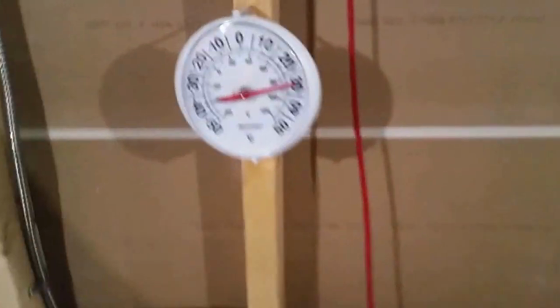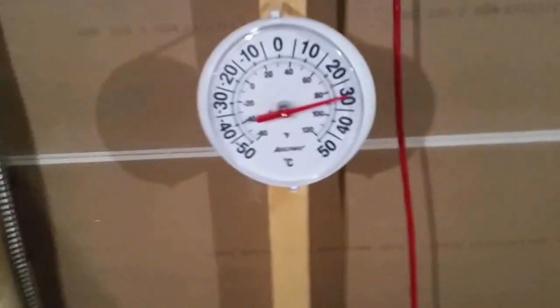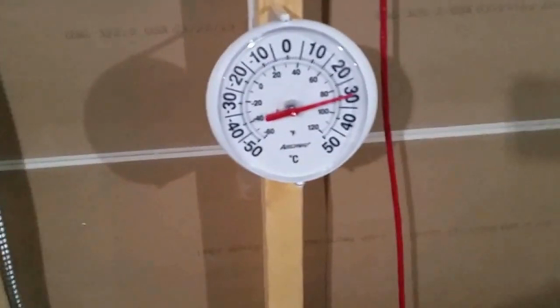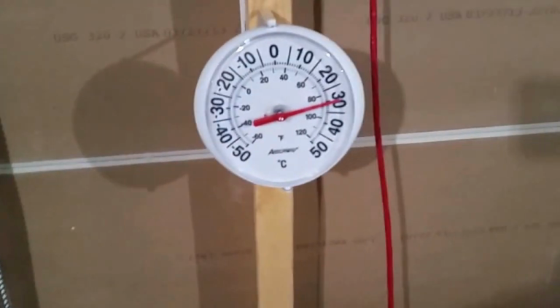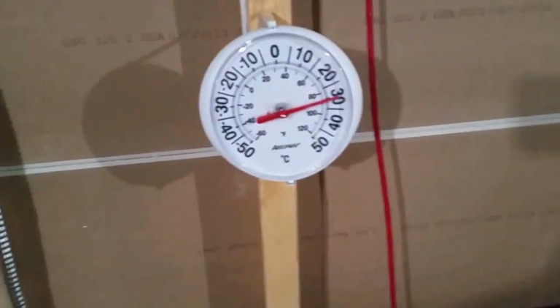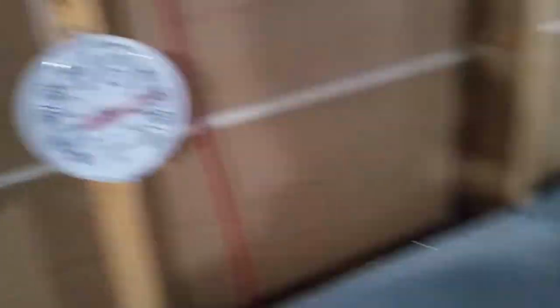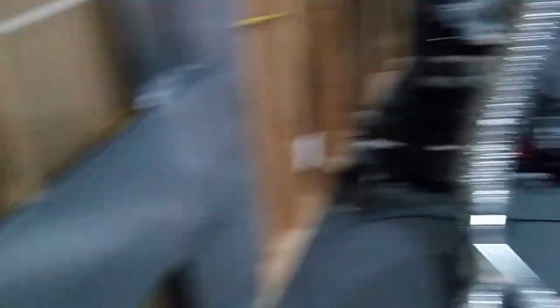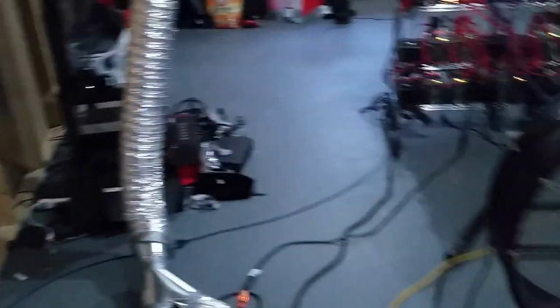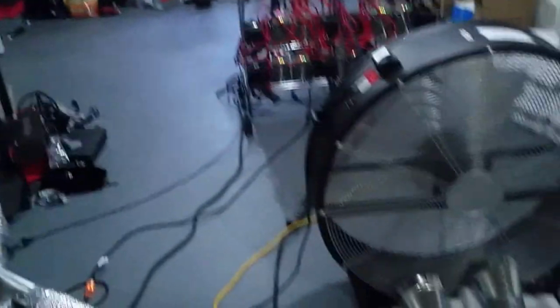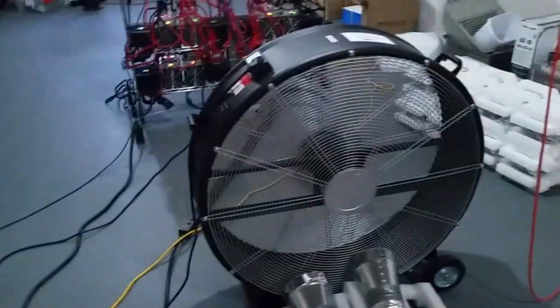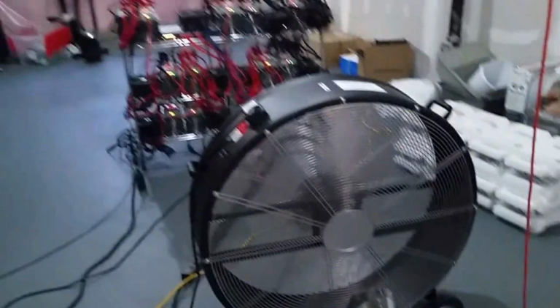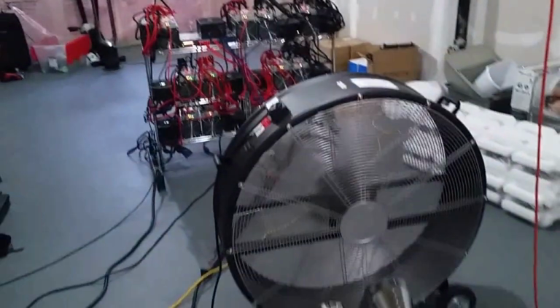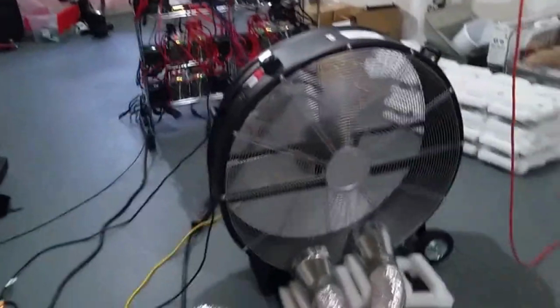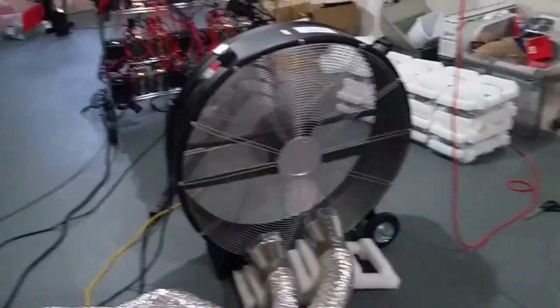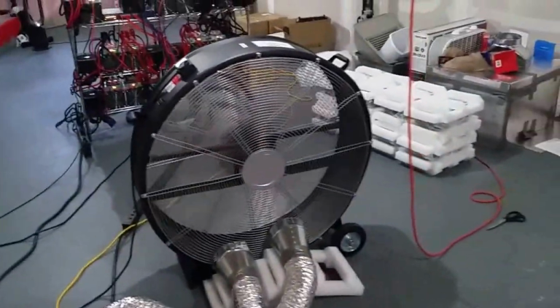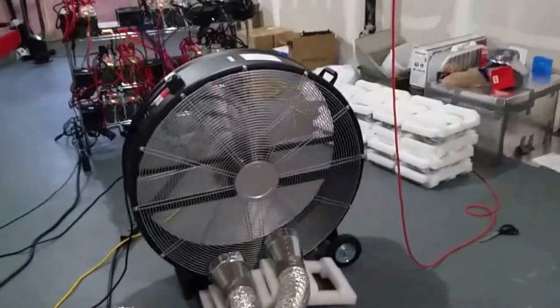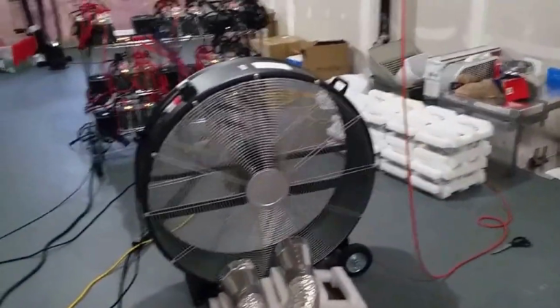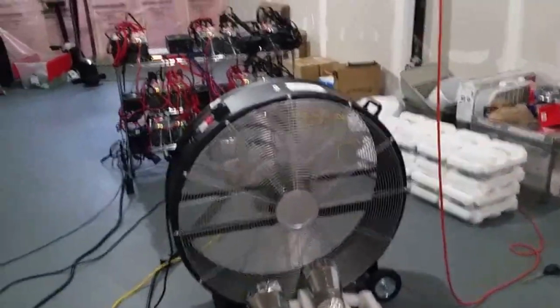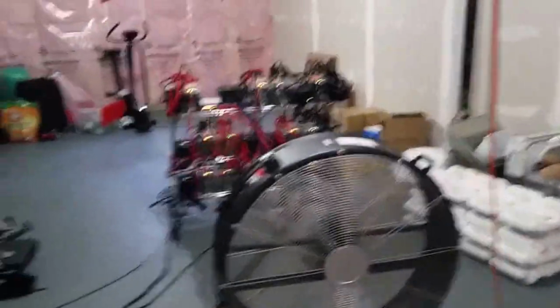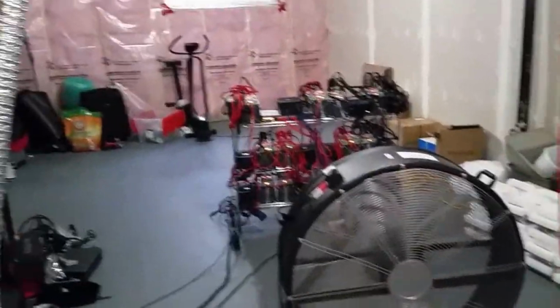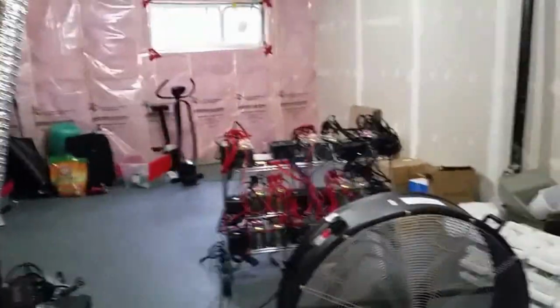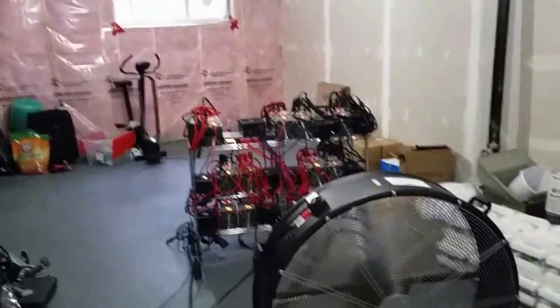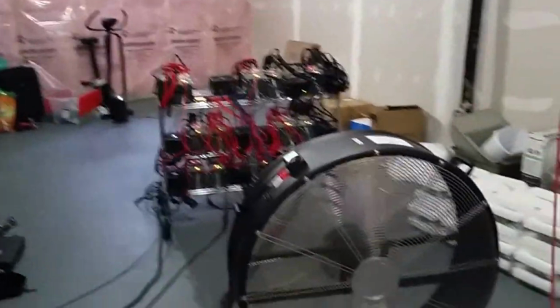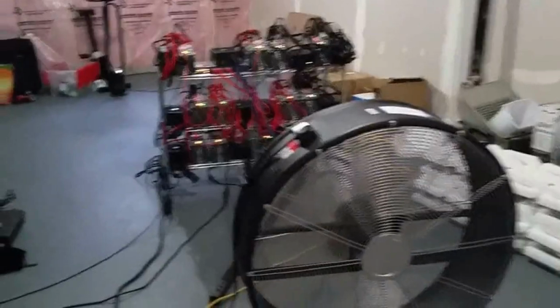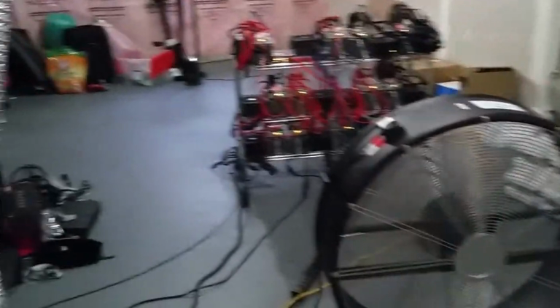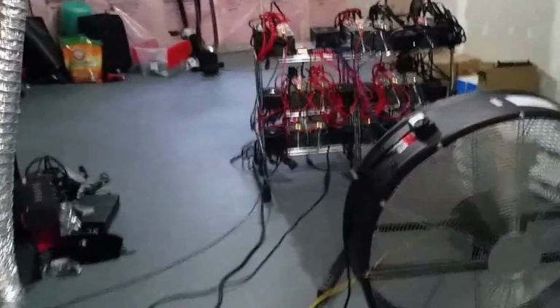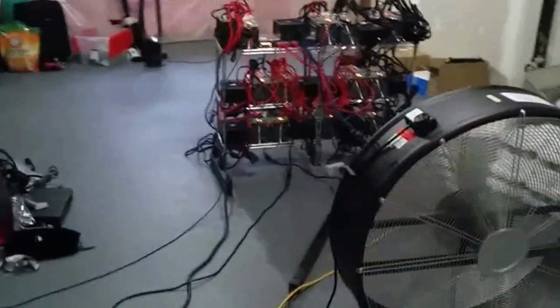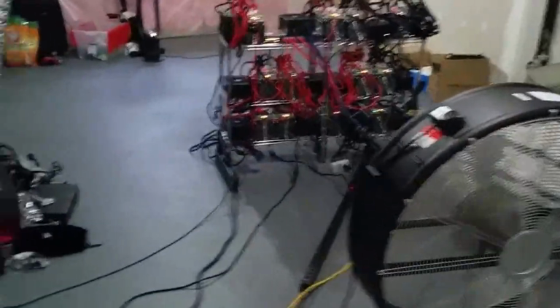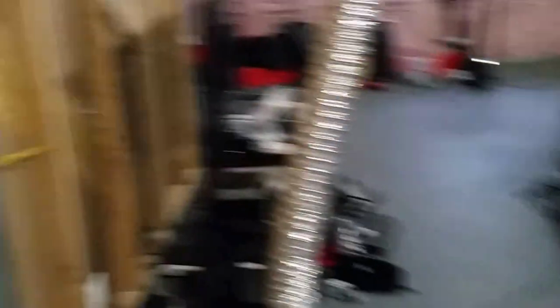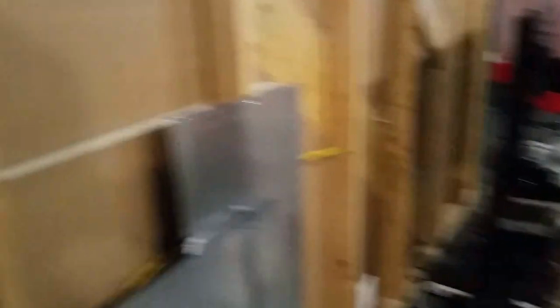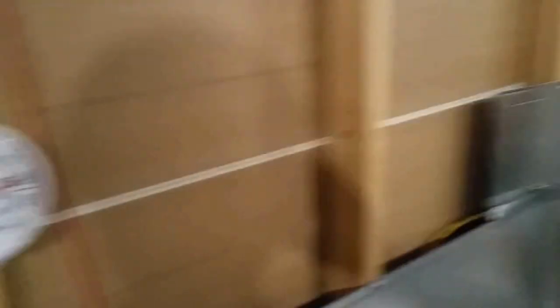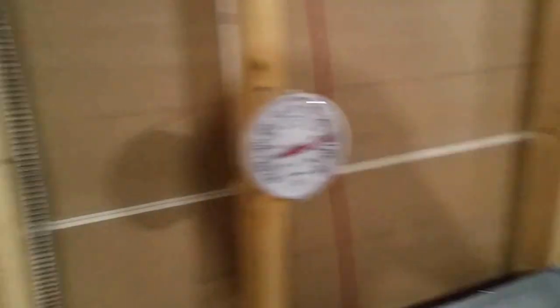I'm seeing temperatures at 30°C. Before I got this drum fan, it was 40°C down here, which is pretty damn hot — you could slowly actually cook the wood.